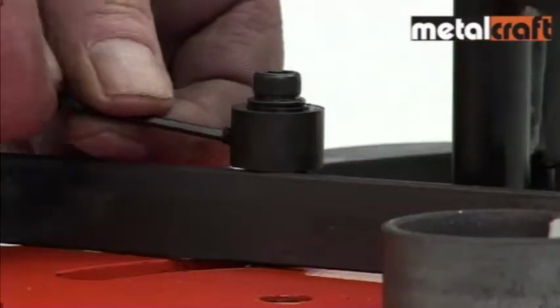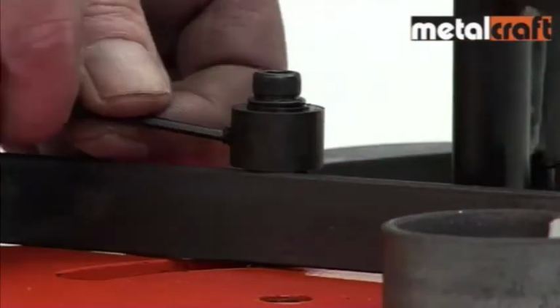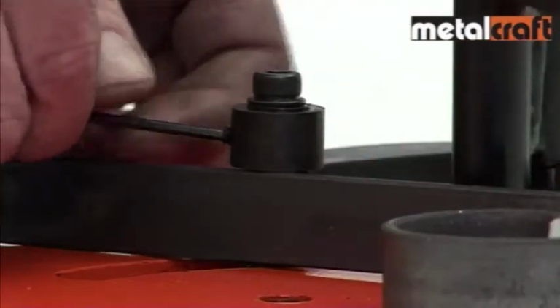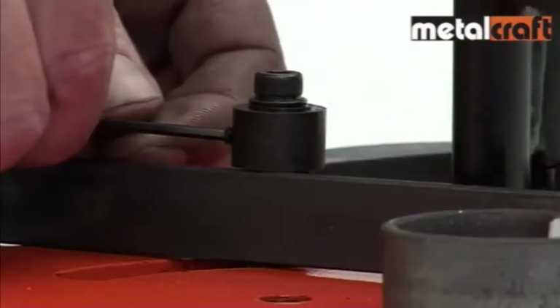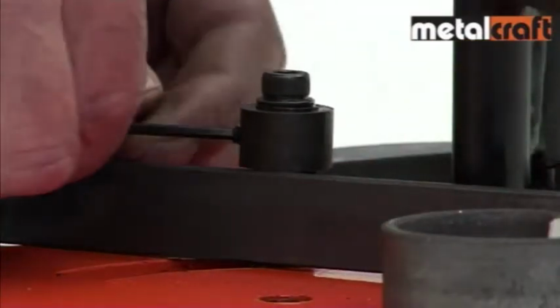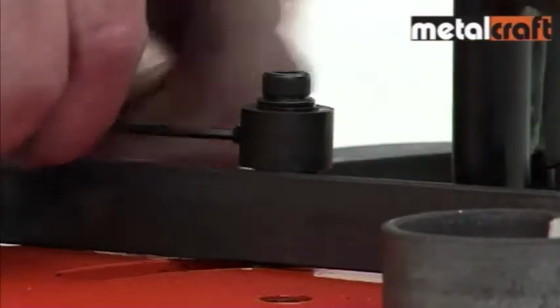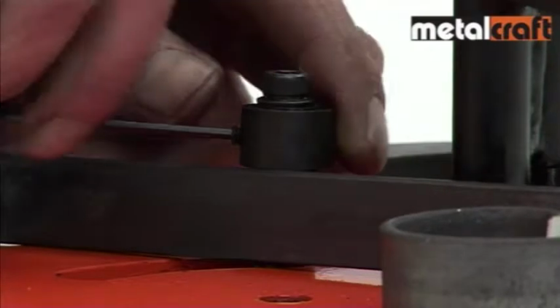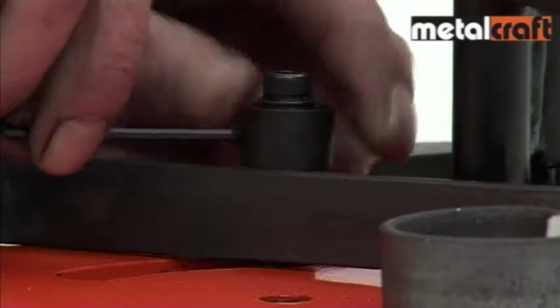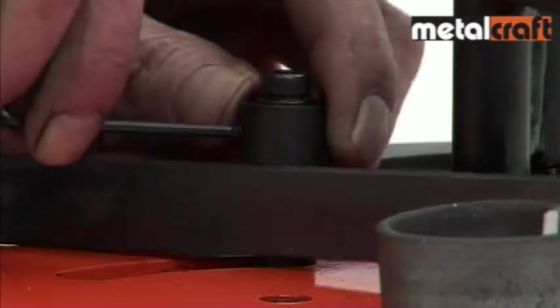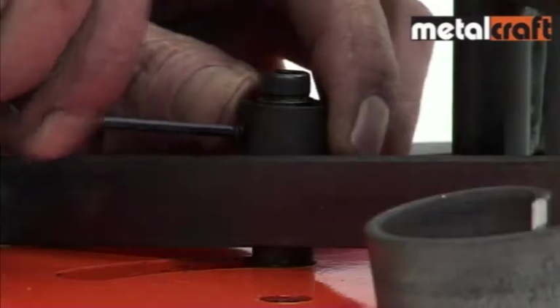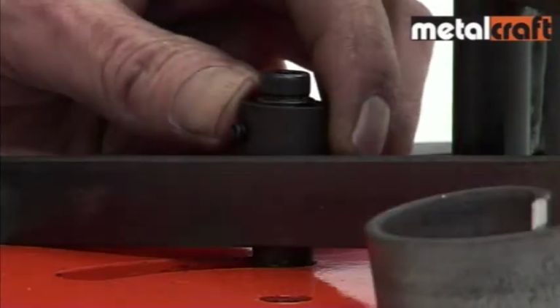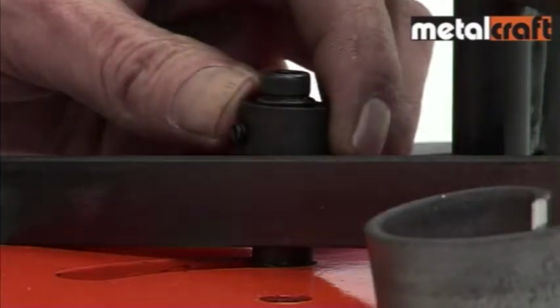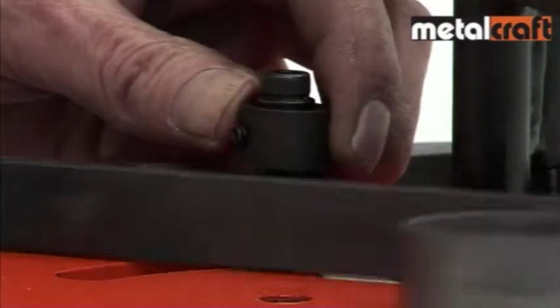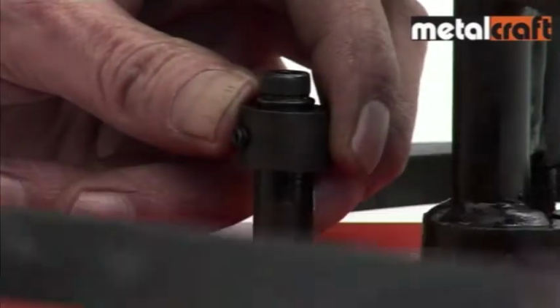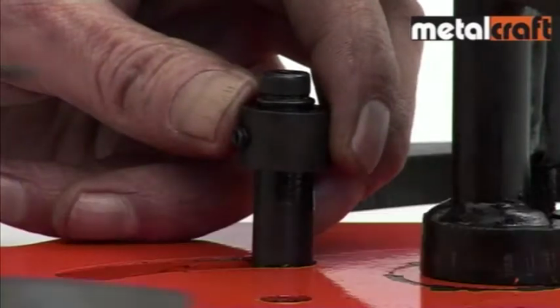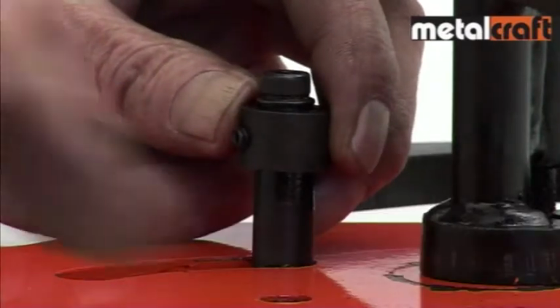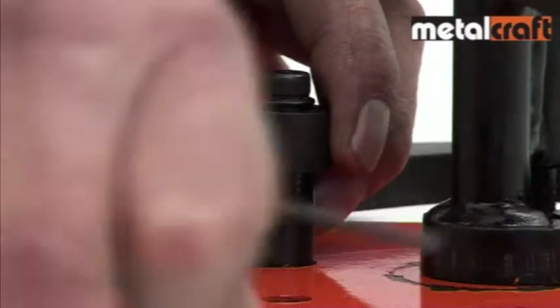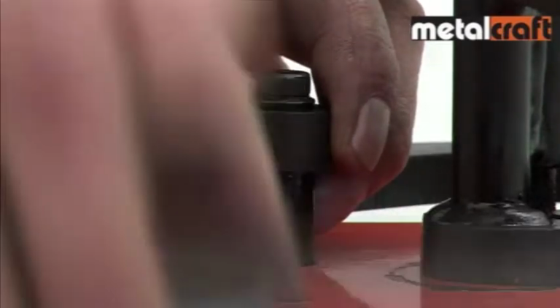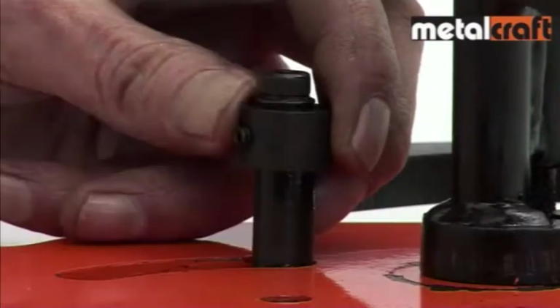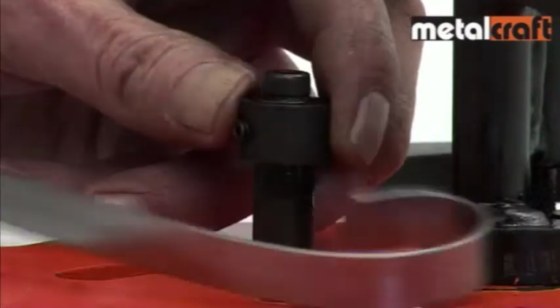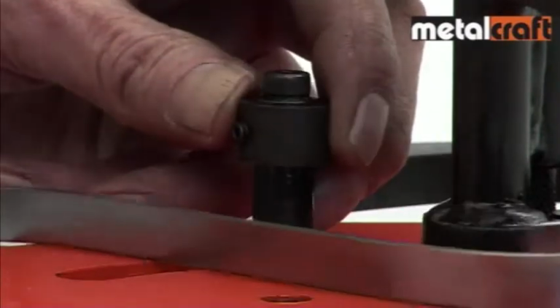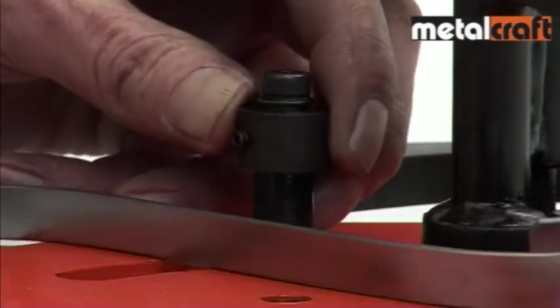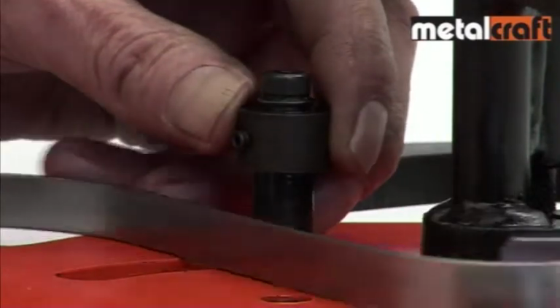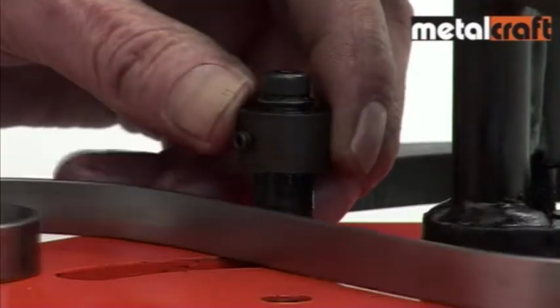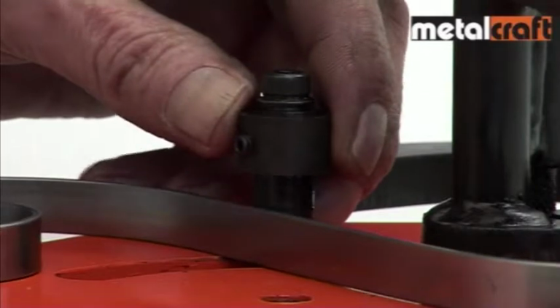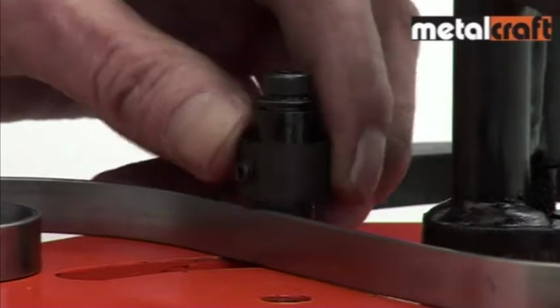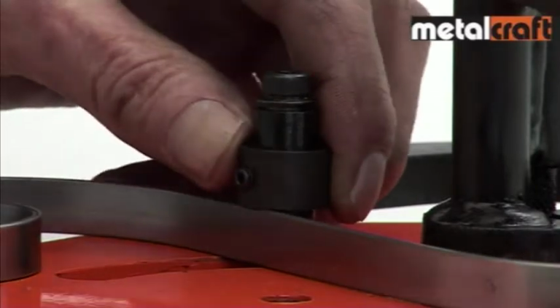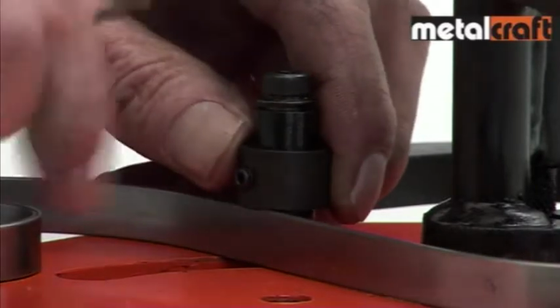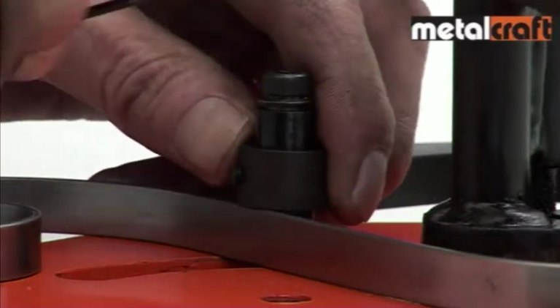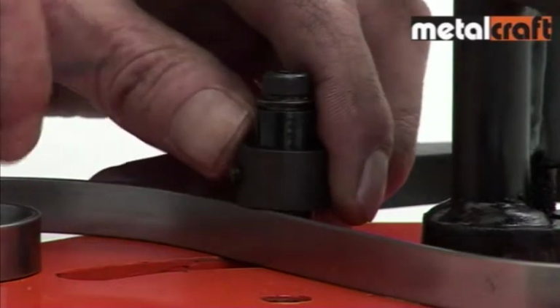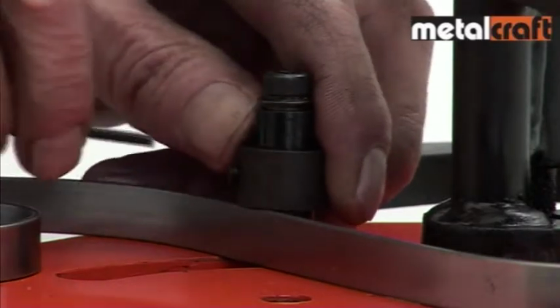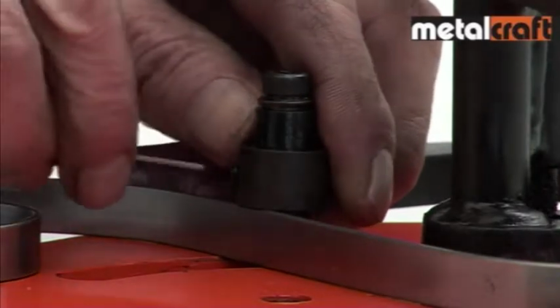When making scrolls out of different widths of steel, always remember to adjust the height of the guide ring on the pressure roller, as this helps to keep the scroll nice and flat.